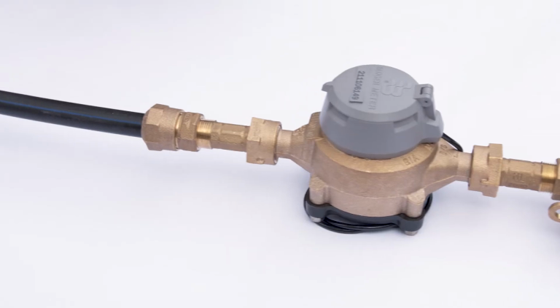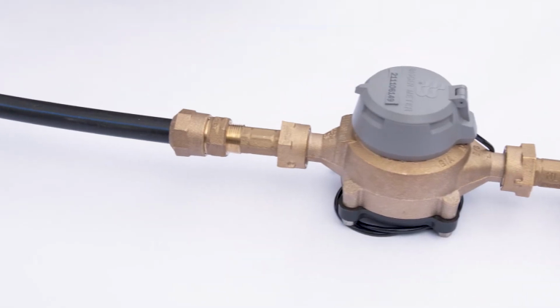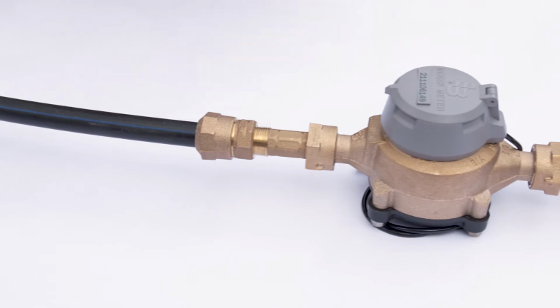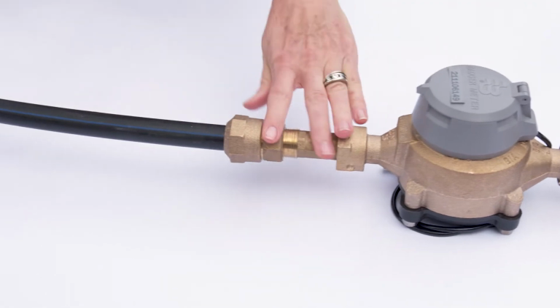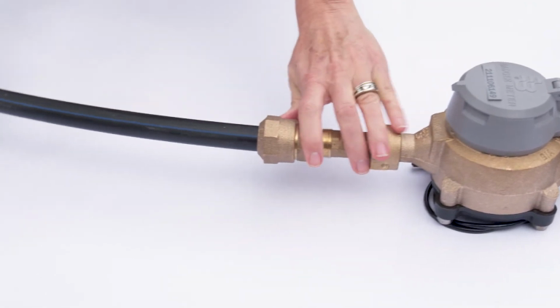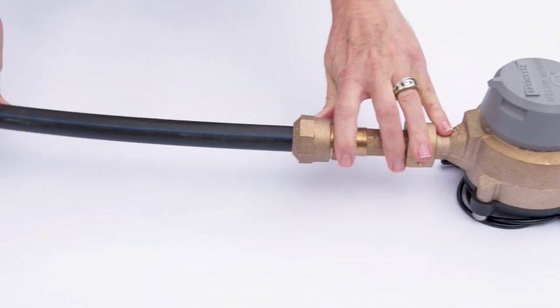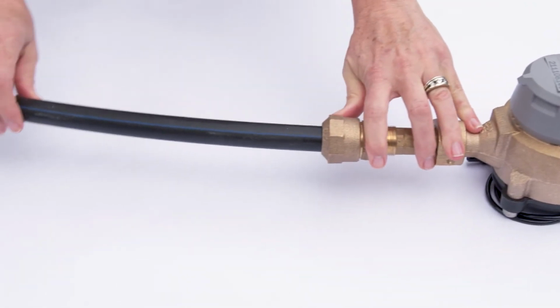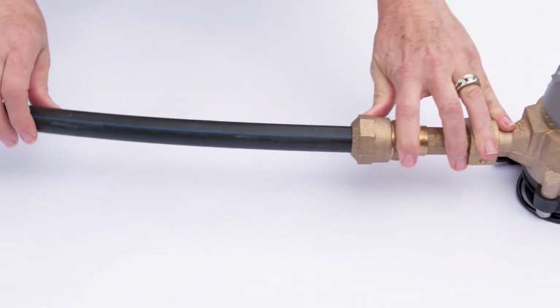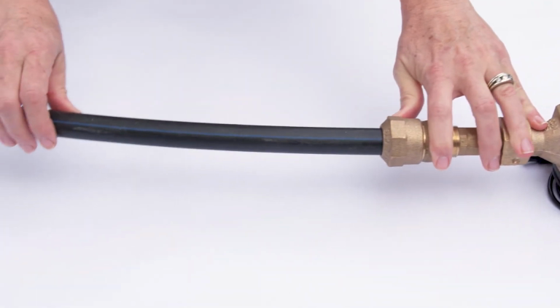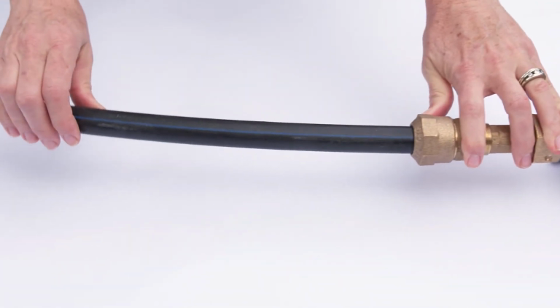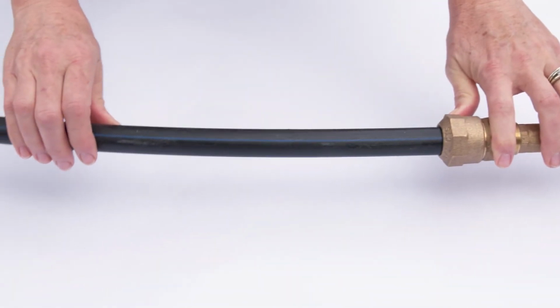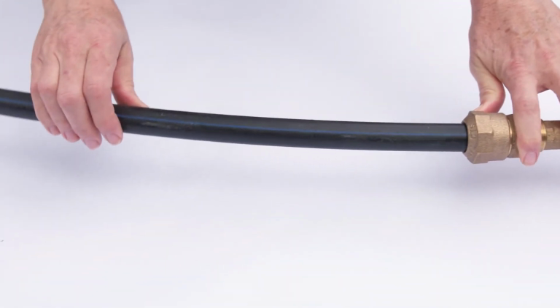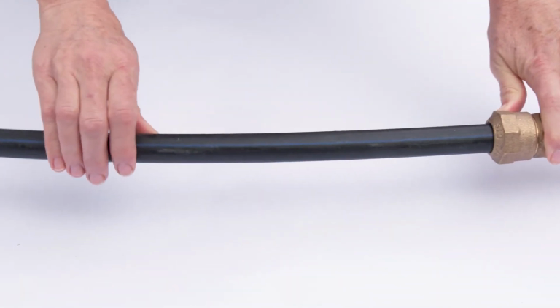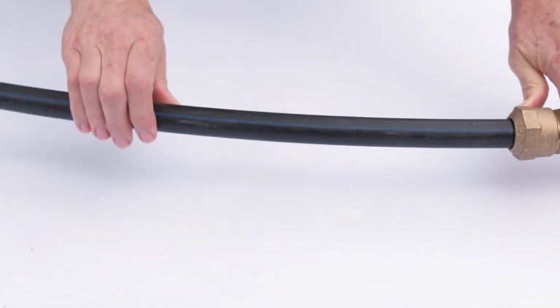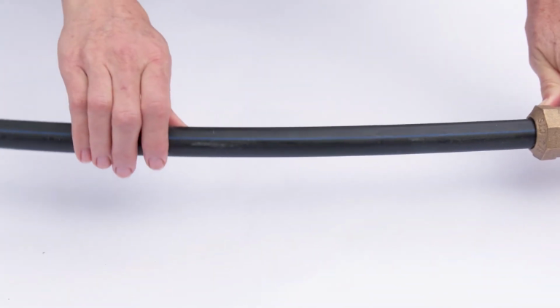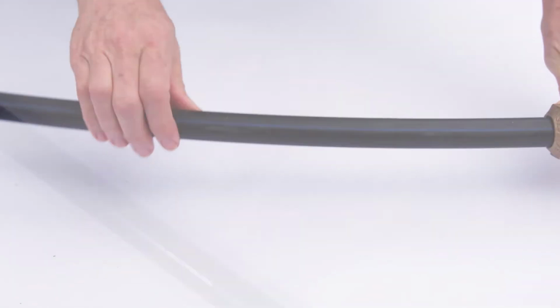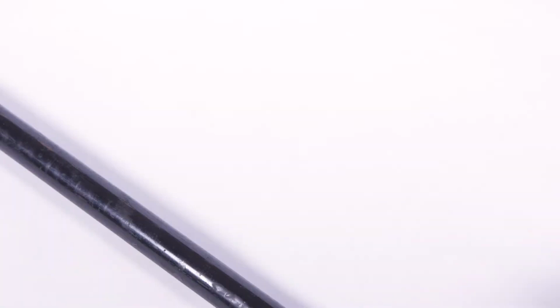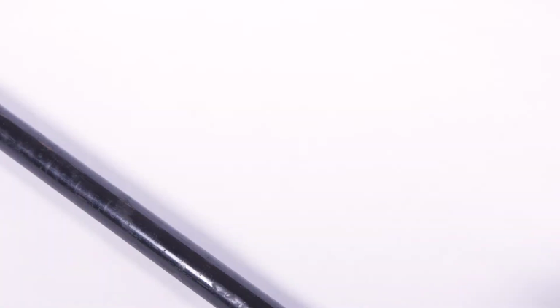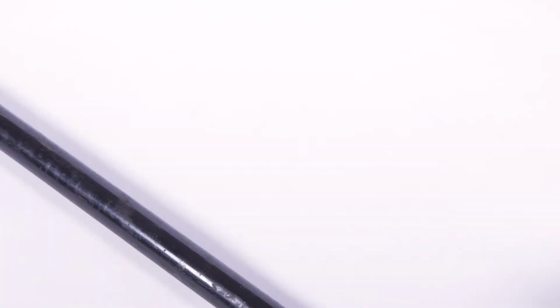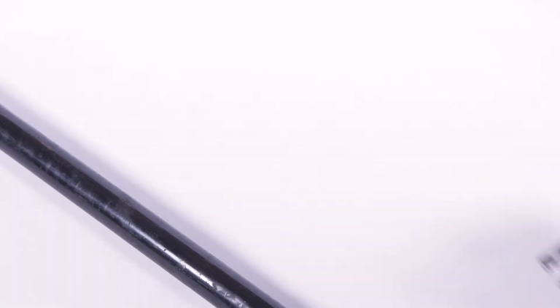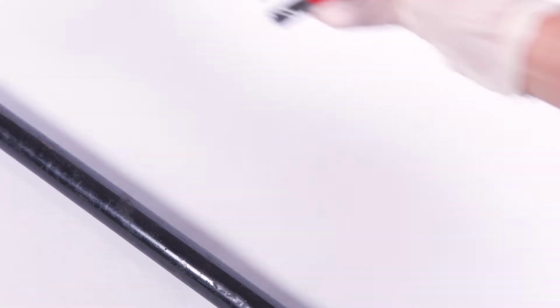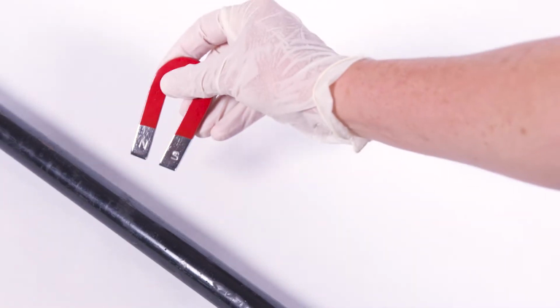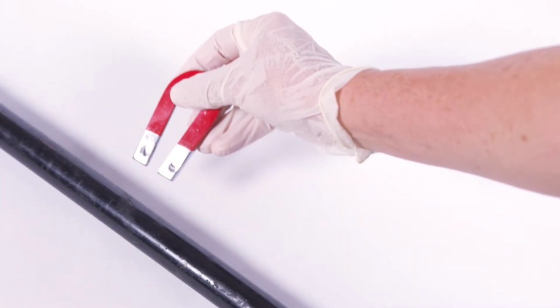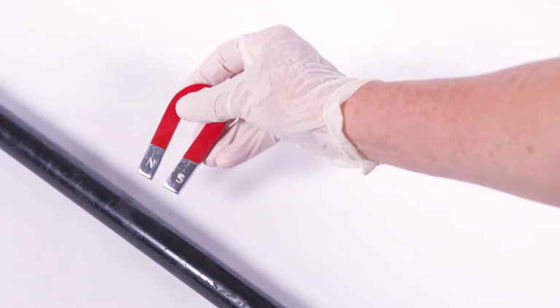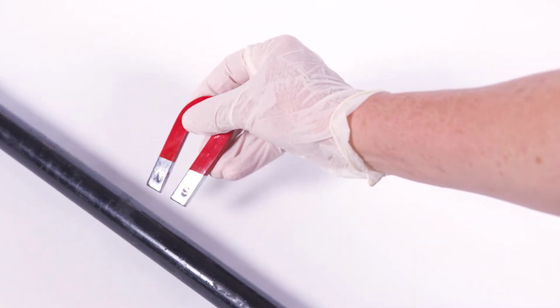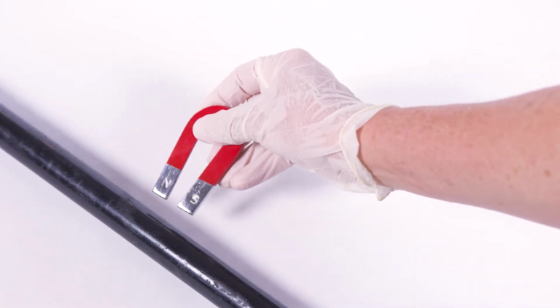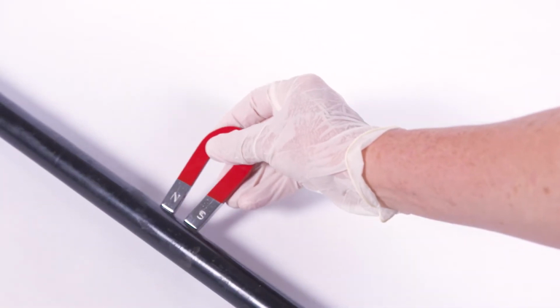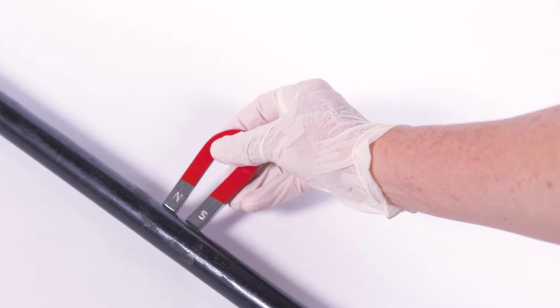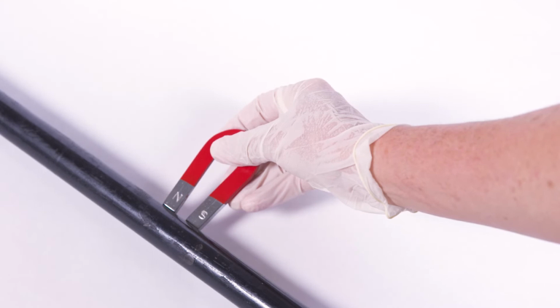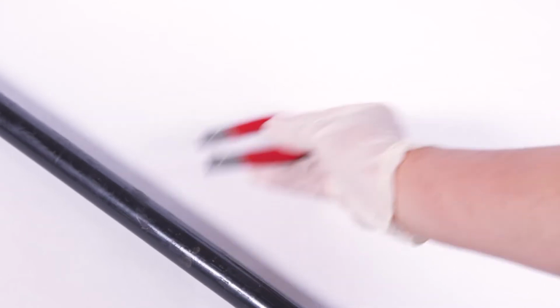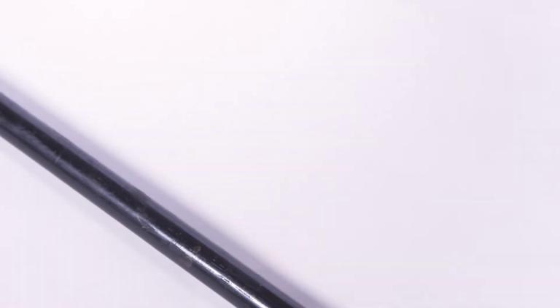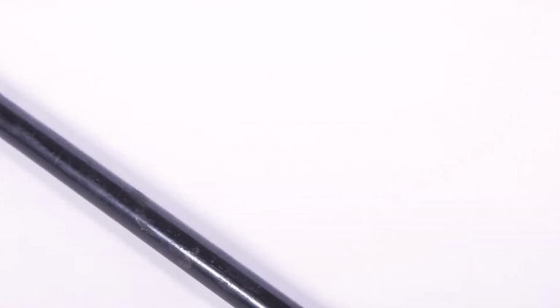Look at each of the lateral pipes. You'll know immediately if your pipe is plastic, and therefore not lead. If it is metal, use the magnet. If the magnet sticks to the pipe, it is steel, not lead.